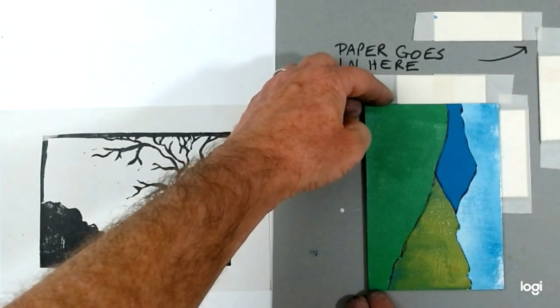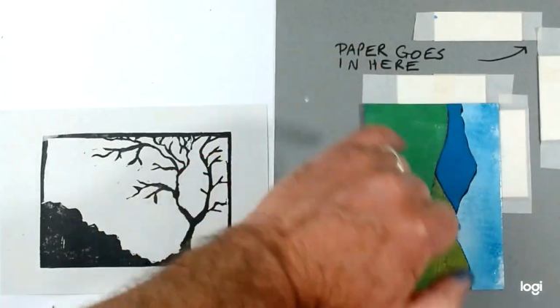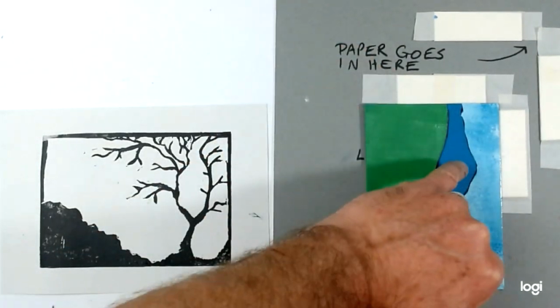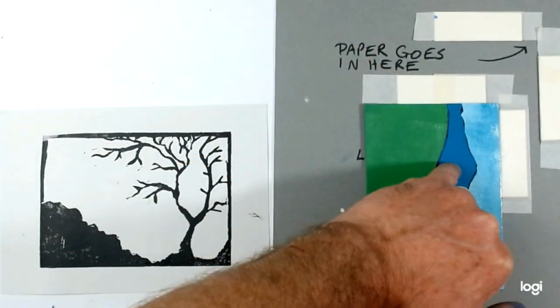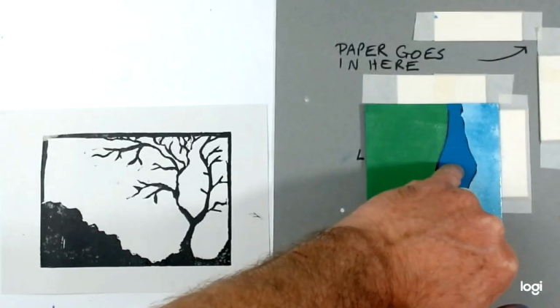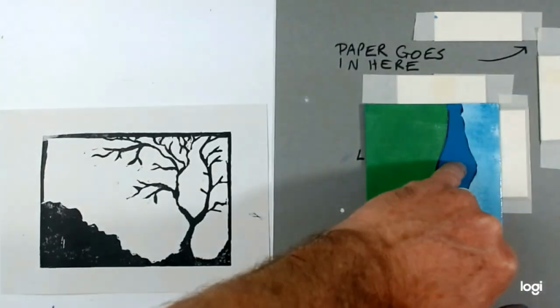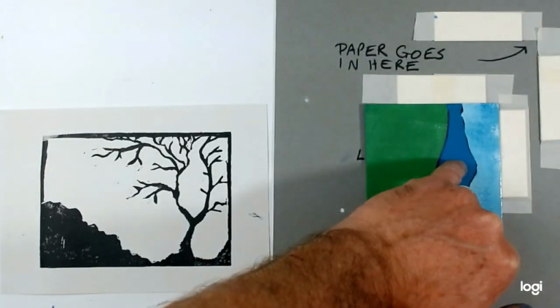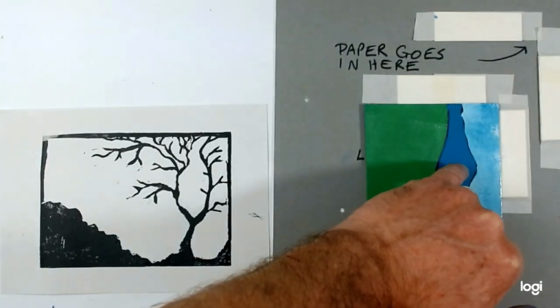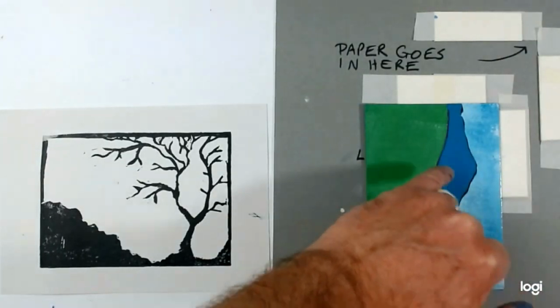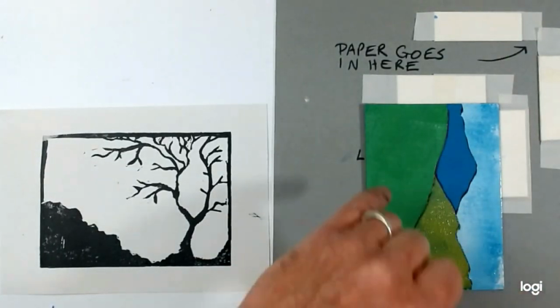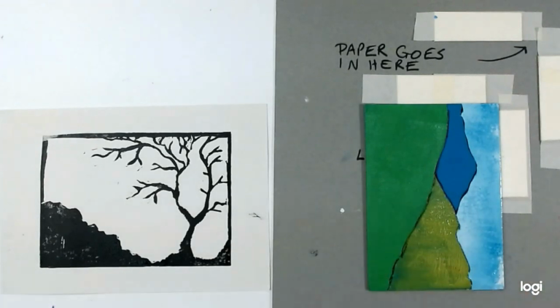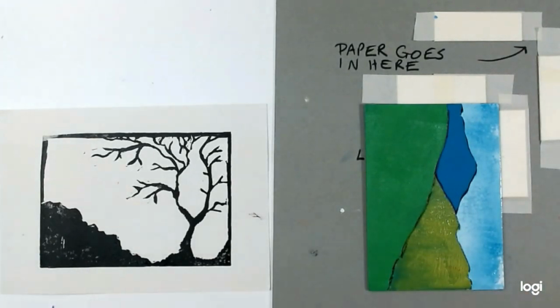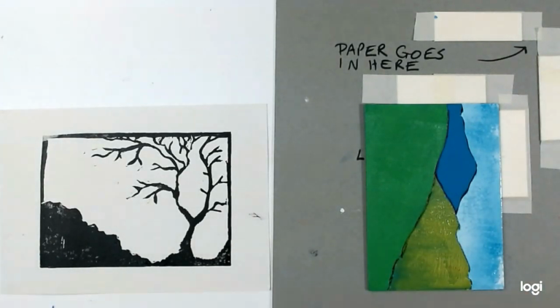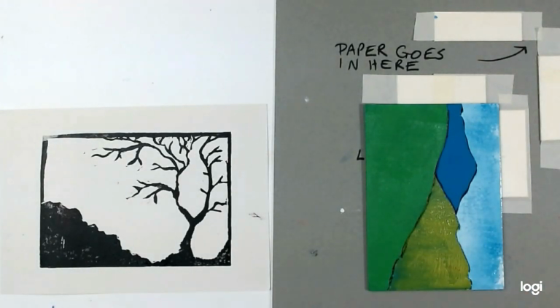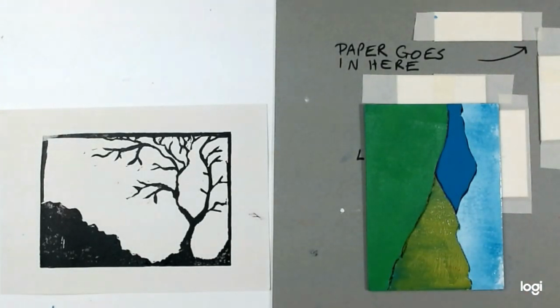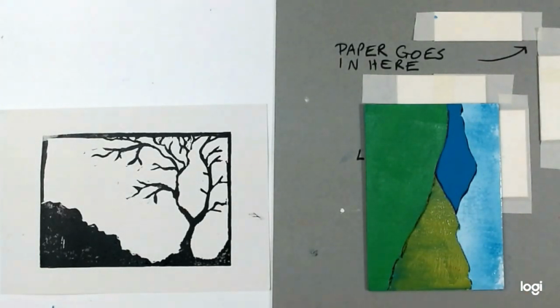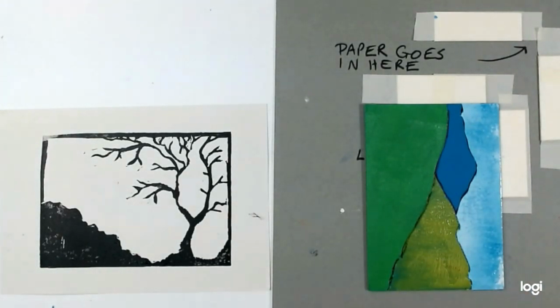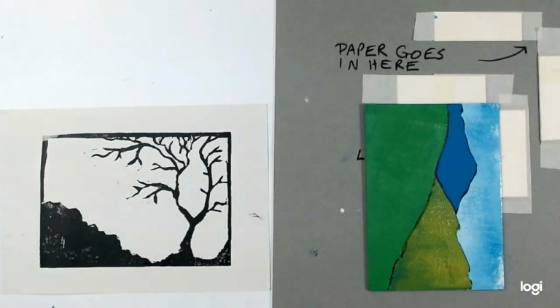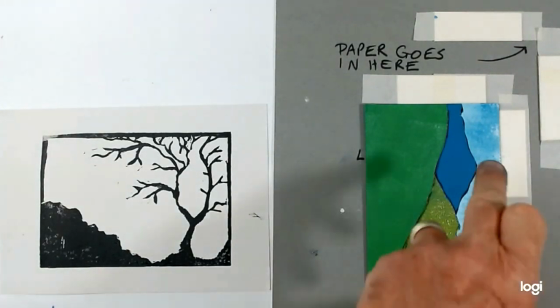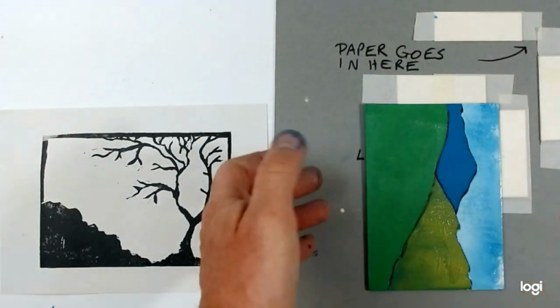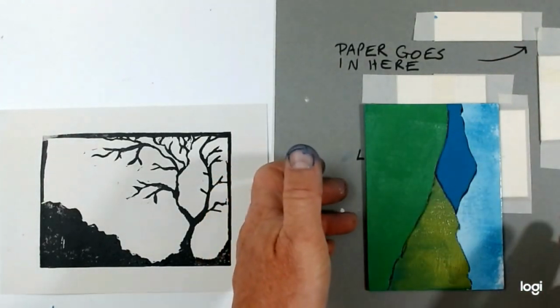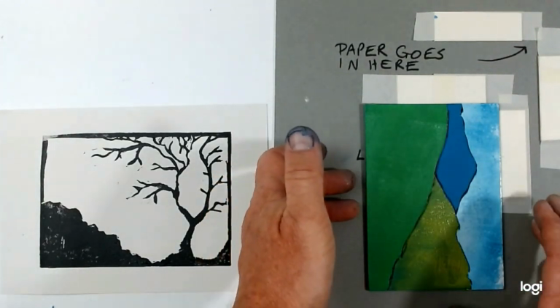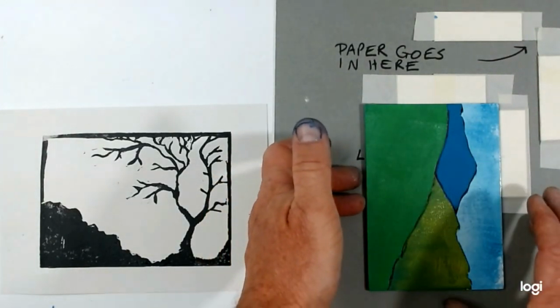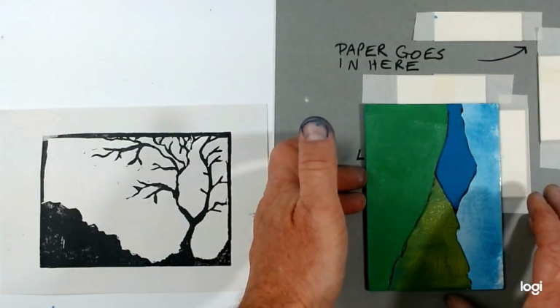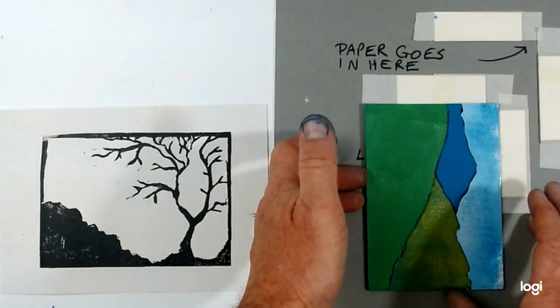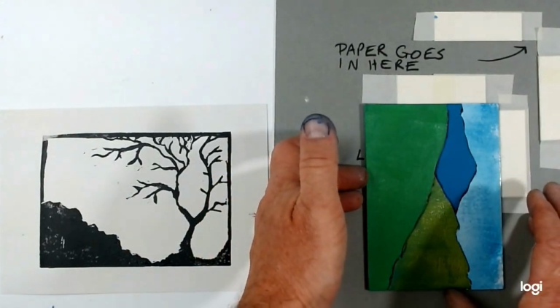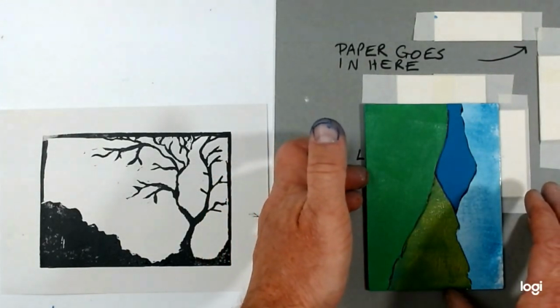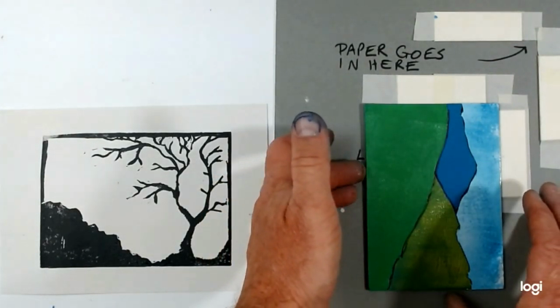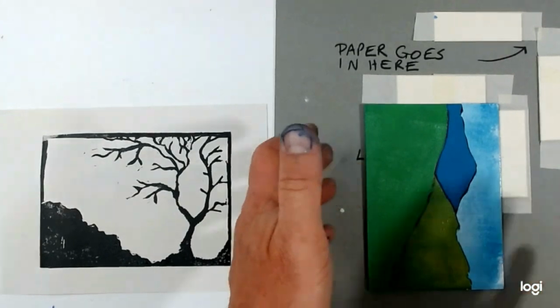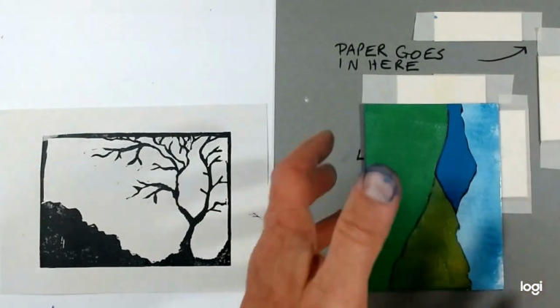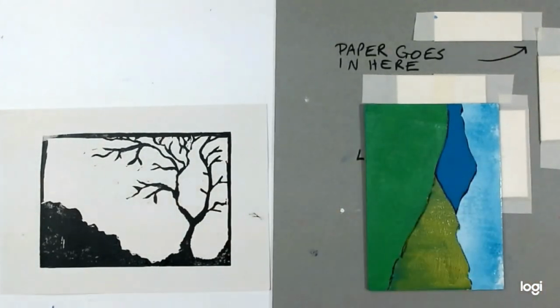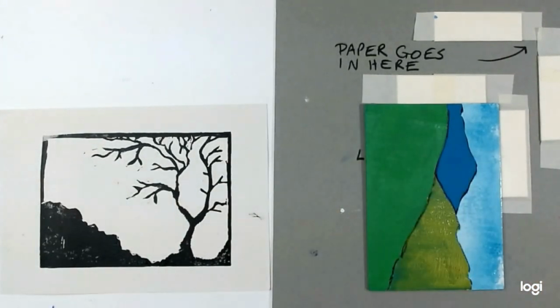Notice that this one I haven't put any colour on at all - I'm going to leave that clear, but I'm still using it as a spacer to help me get this to fit in correctly.